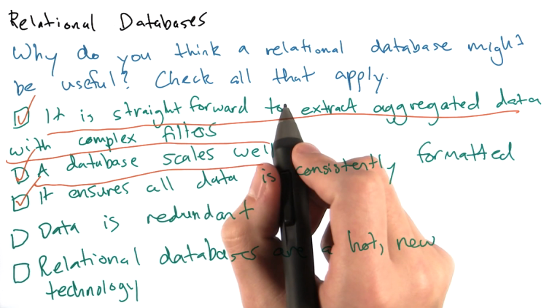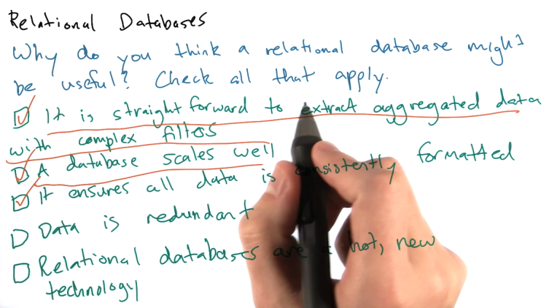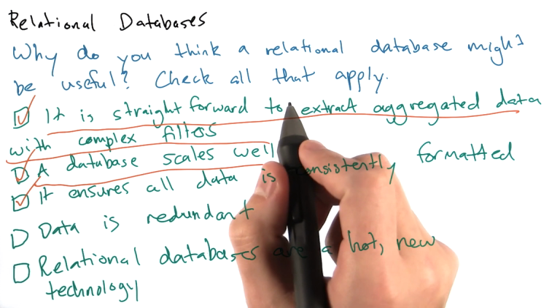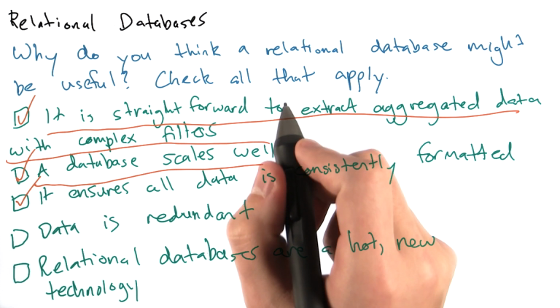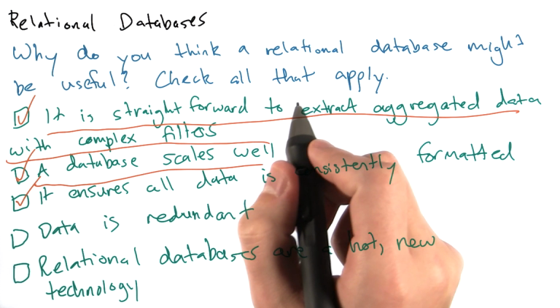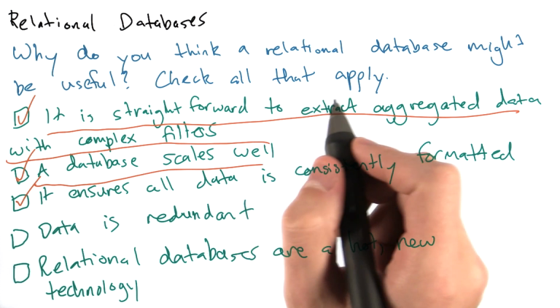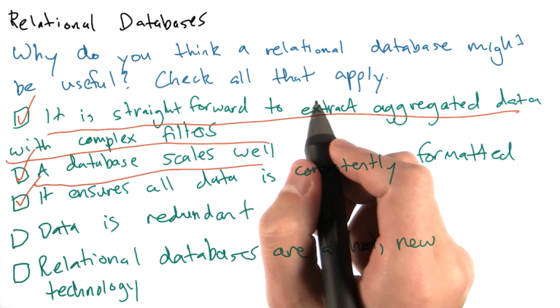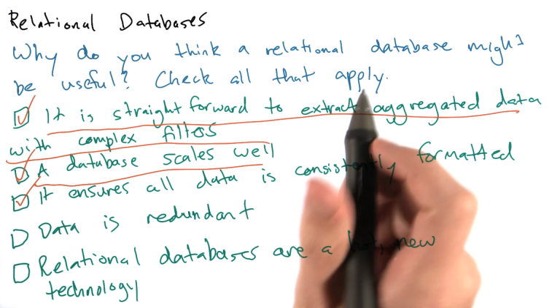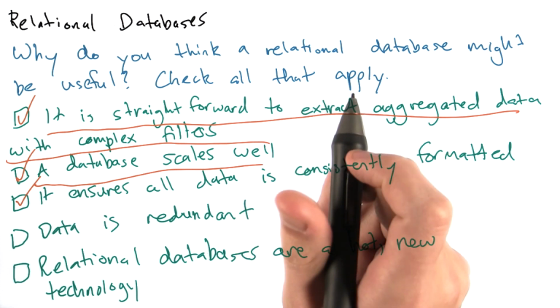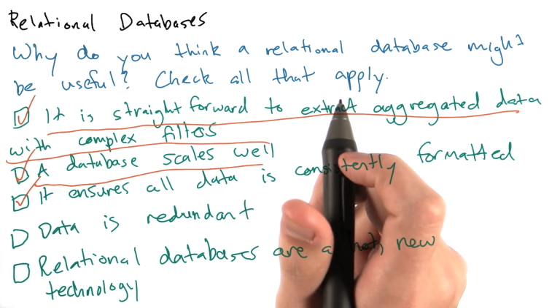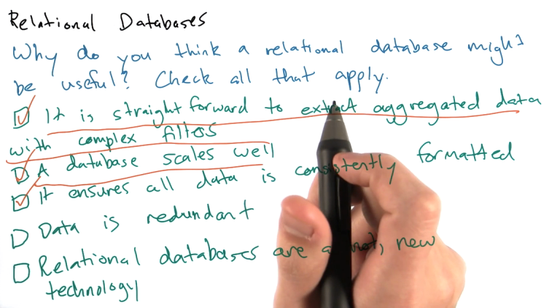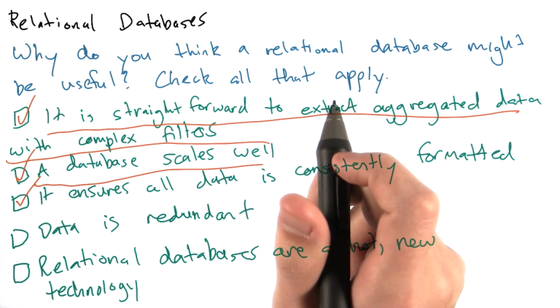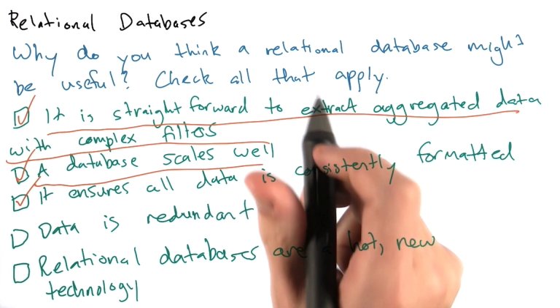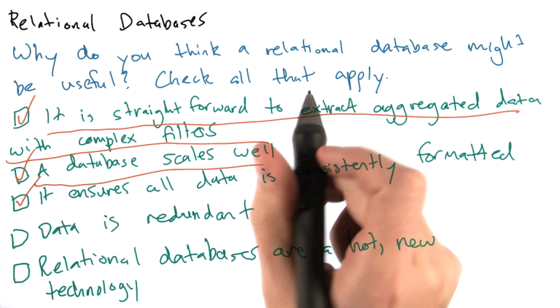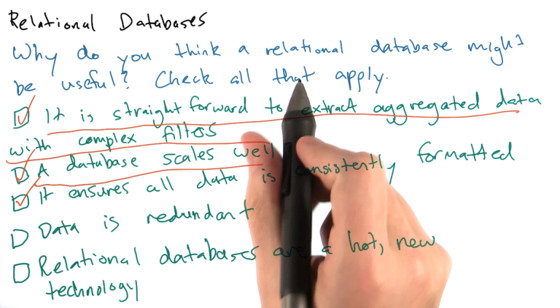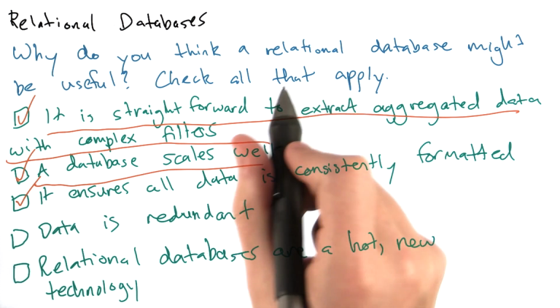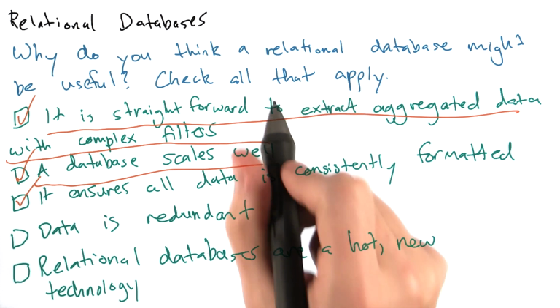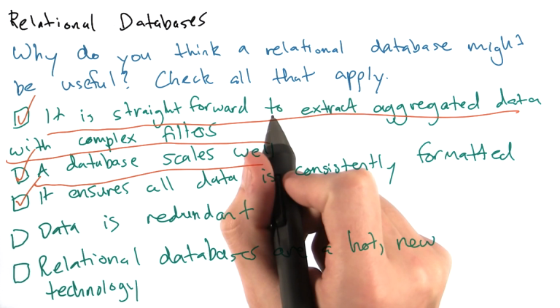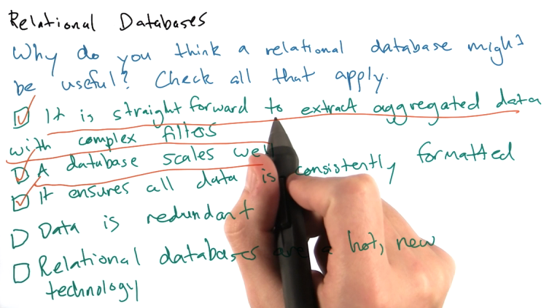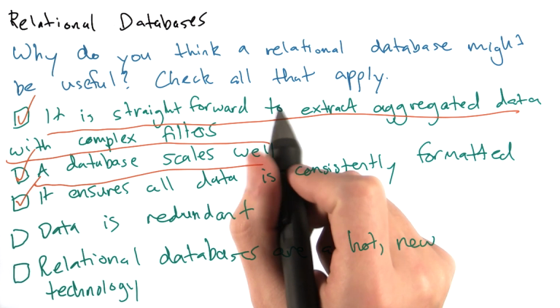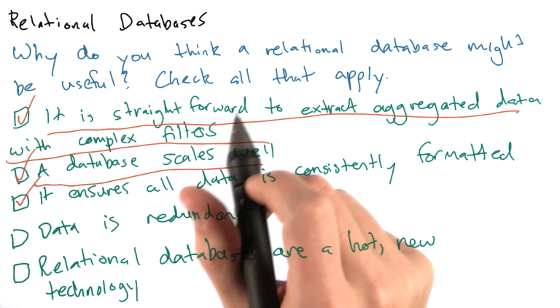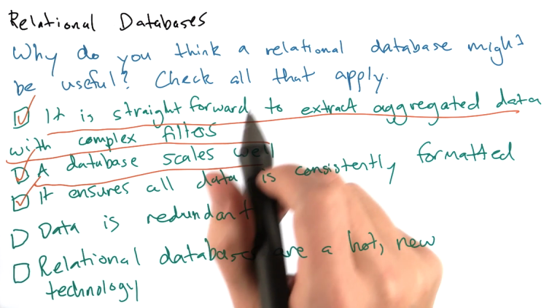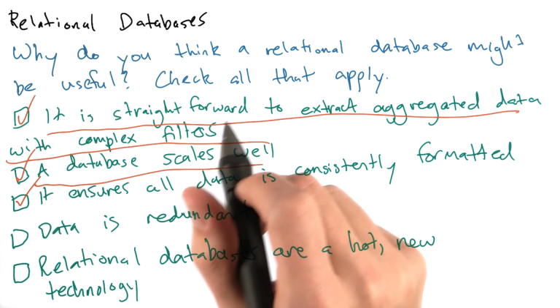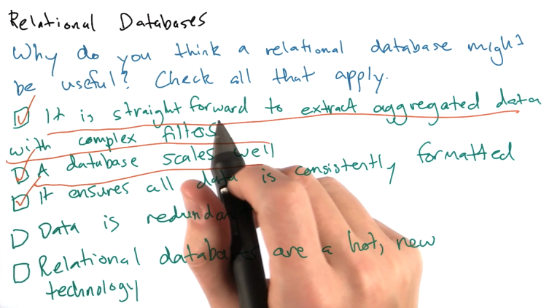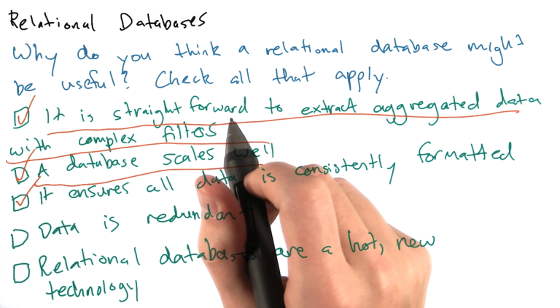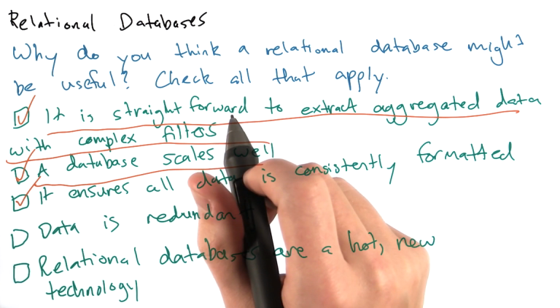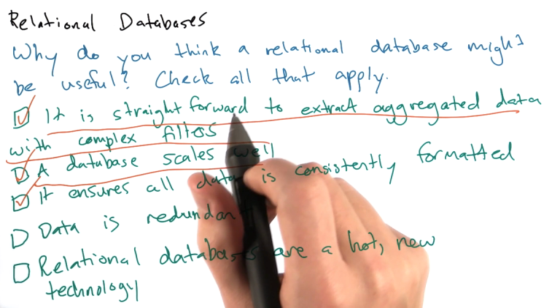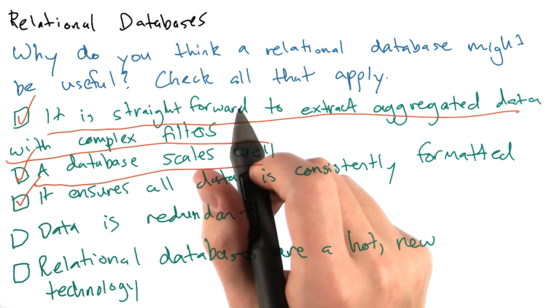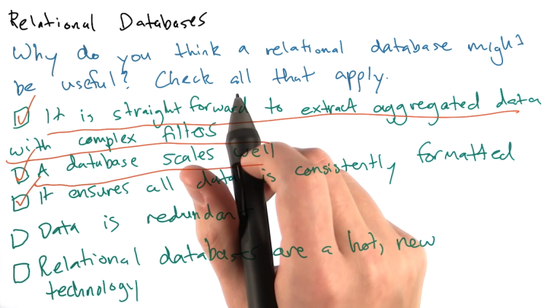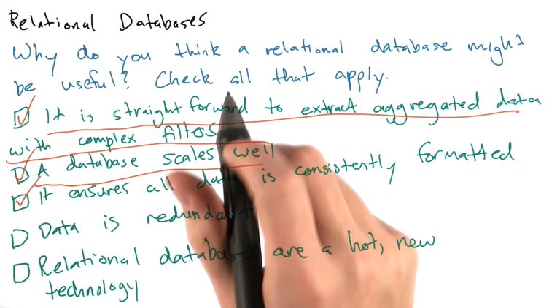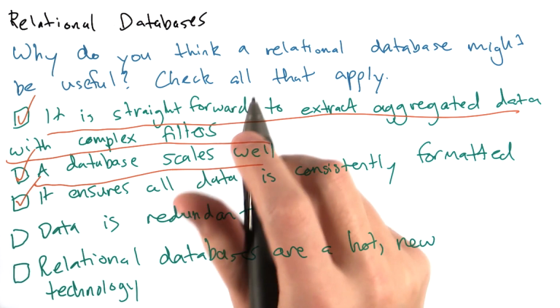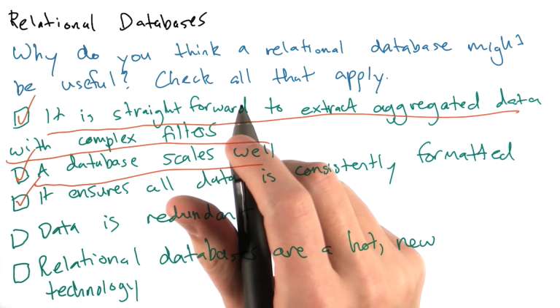Think of health data, for example. India has a population of 1.2 billion people. That's a really big data set, so it's important to have a solution that scales well.